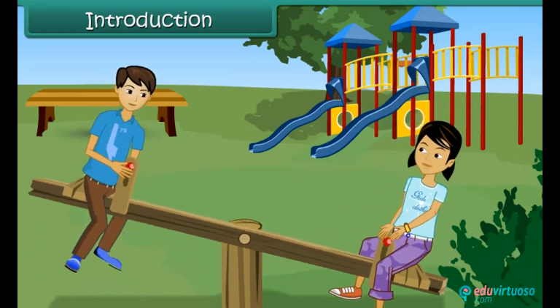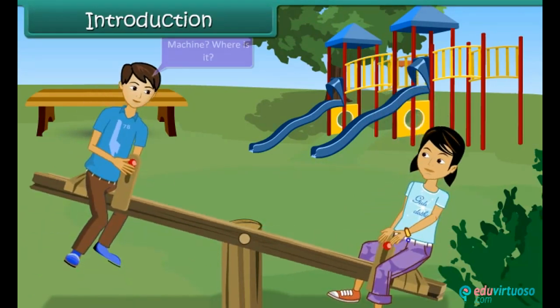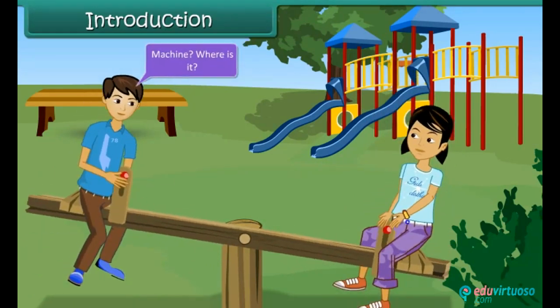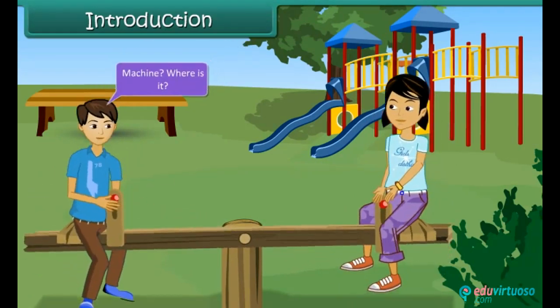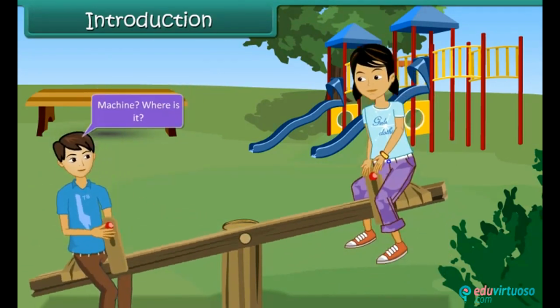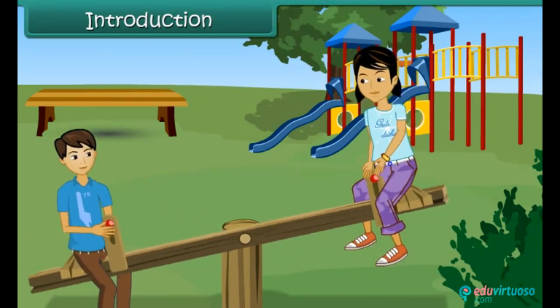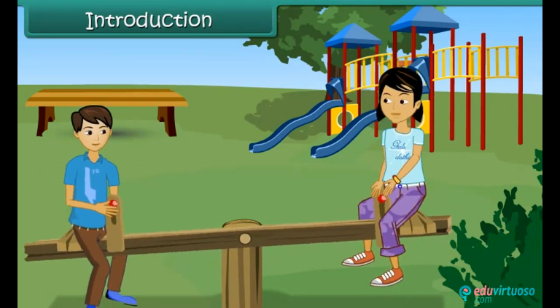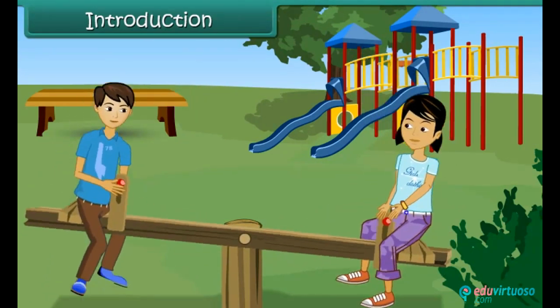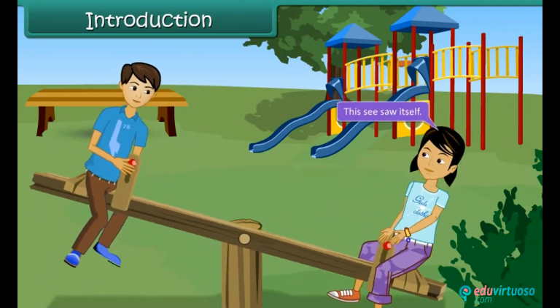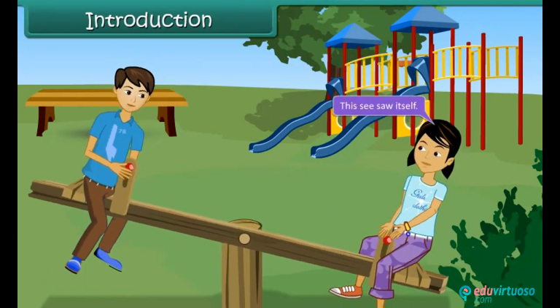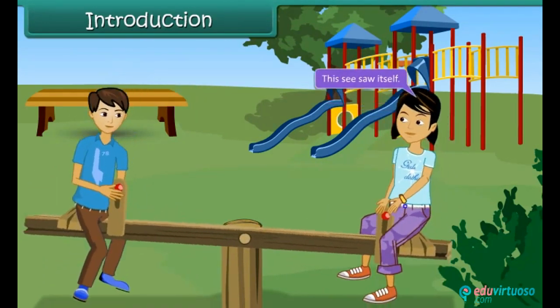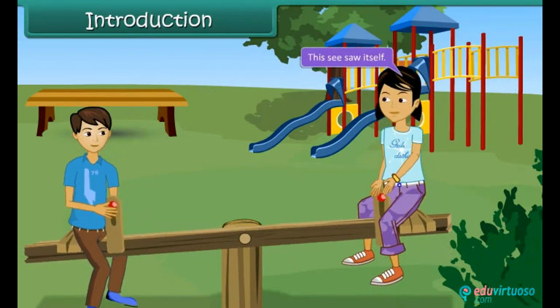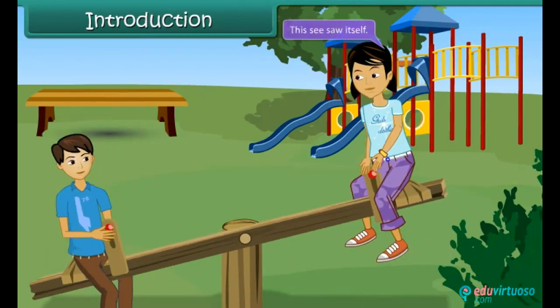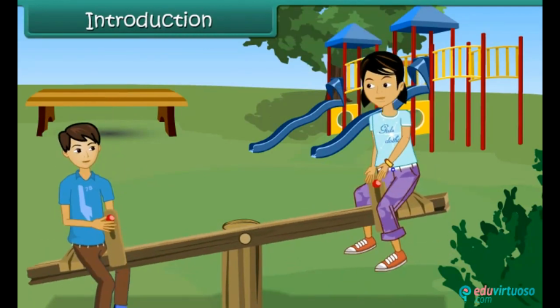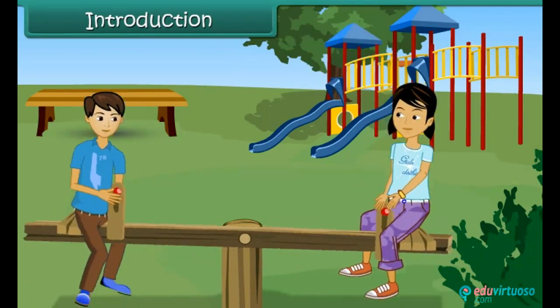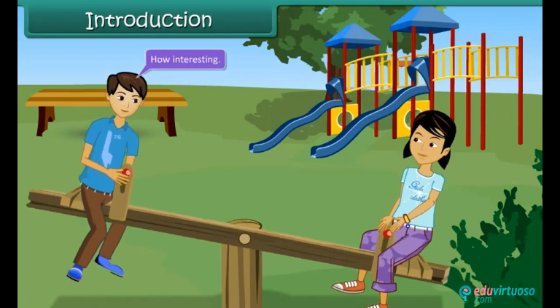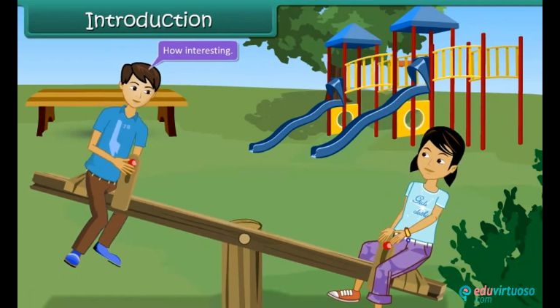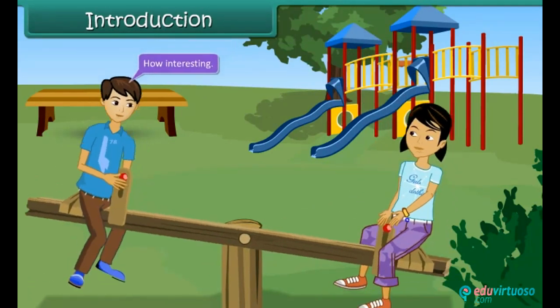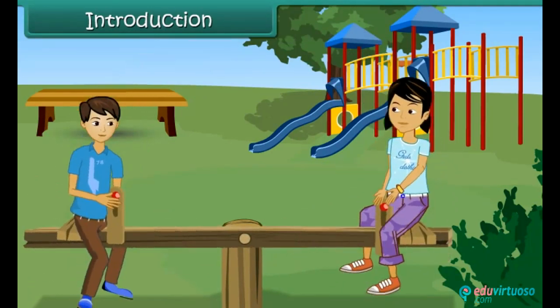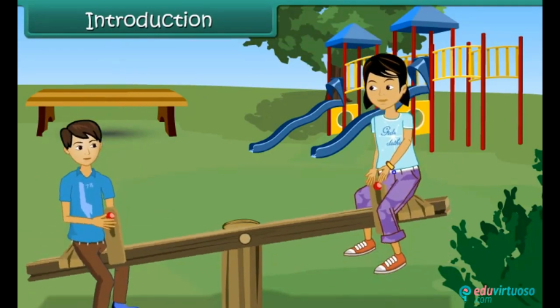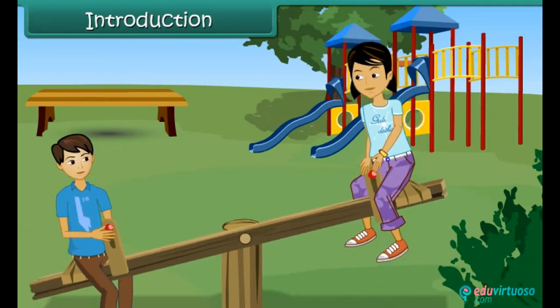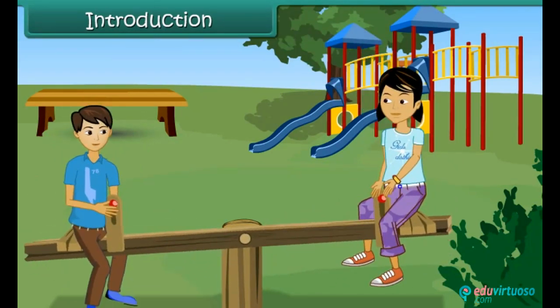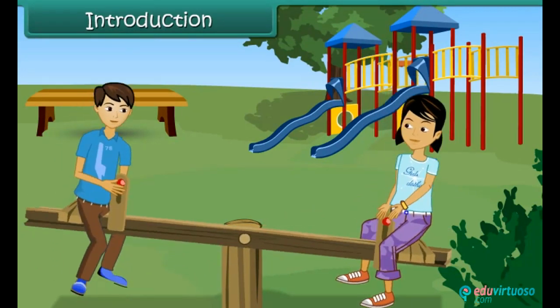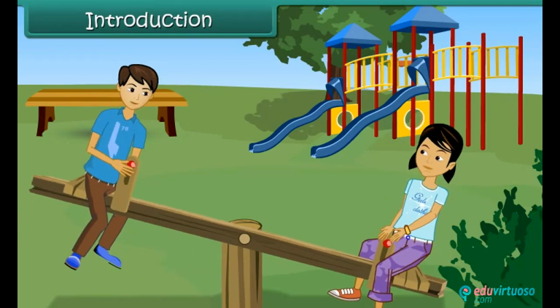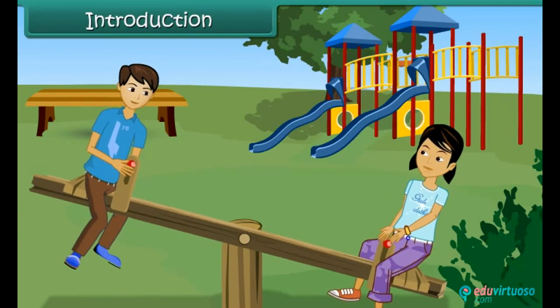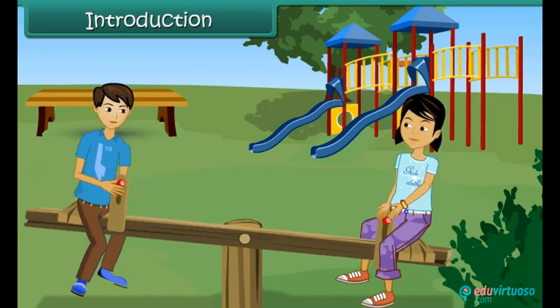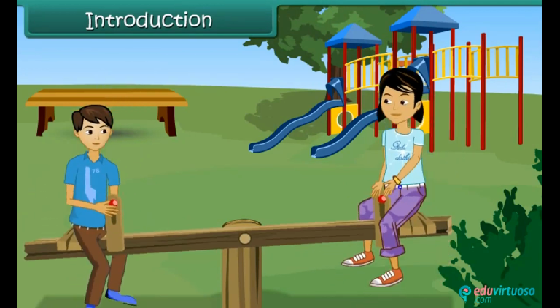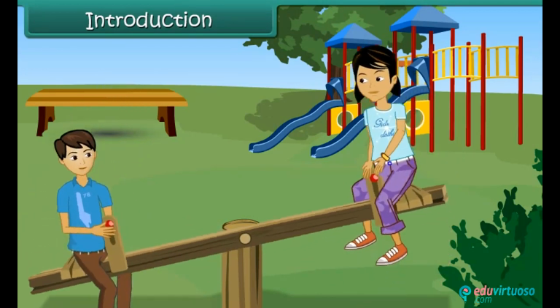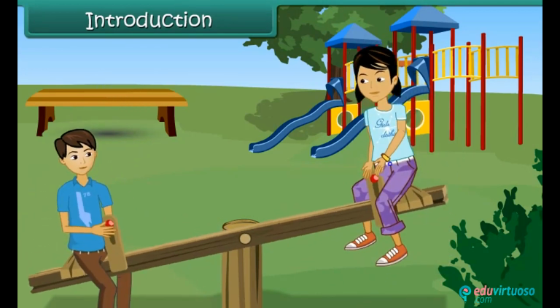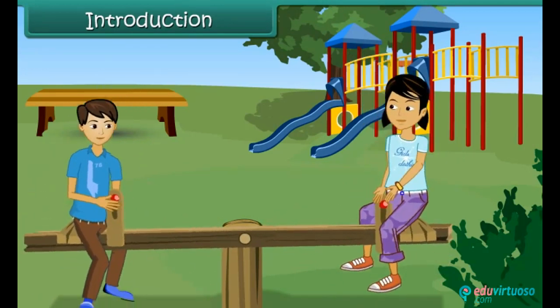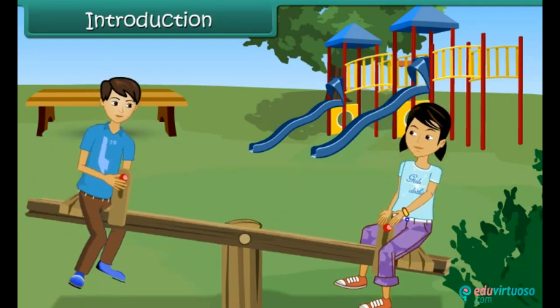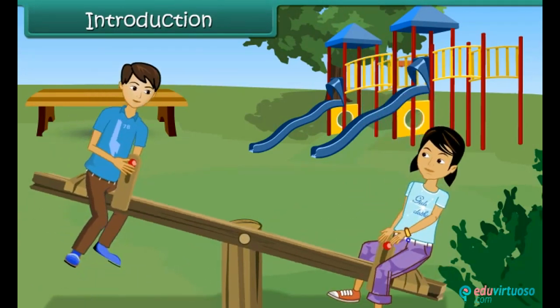Machine? Where is it? This seesaw itself is a machine. How interesting! Kids, let us learn more about simple machines in this chapter.